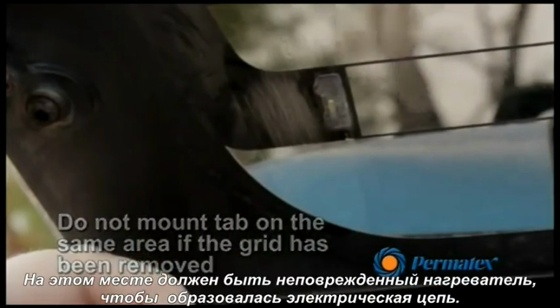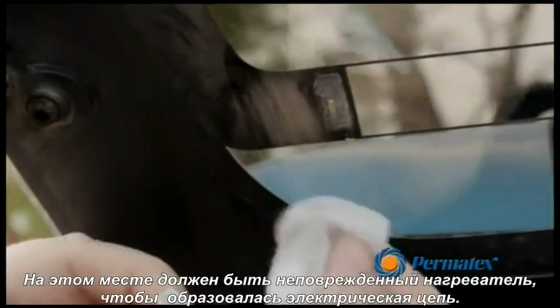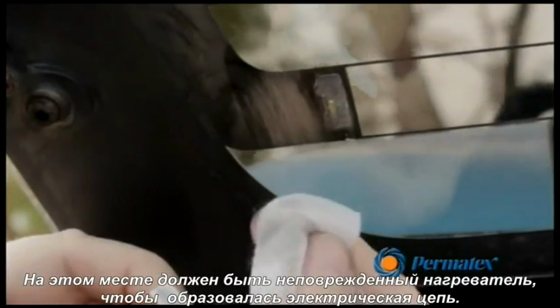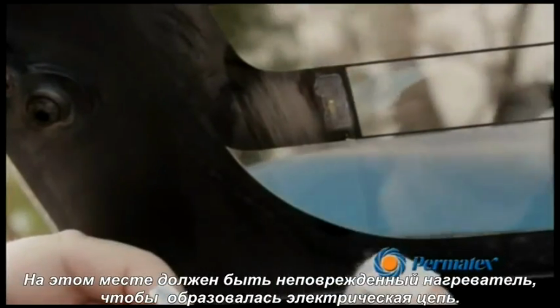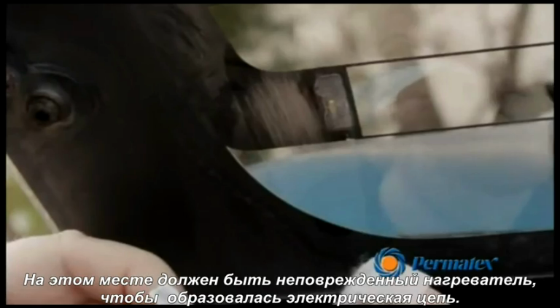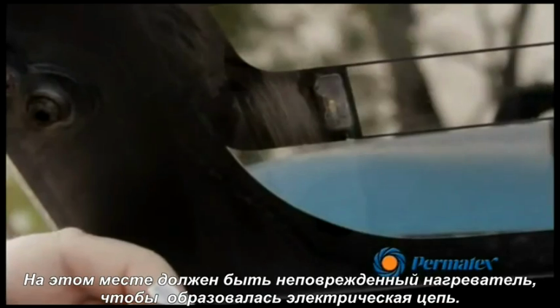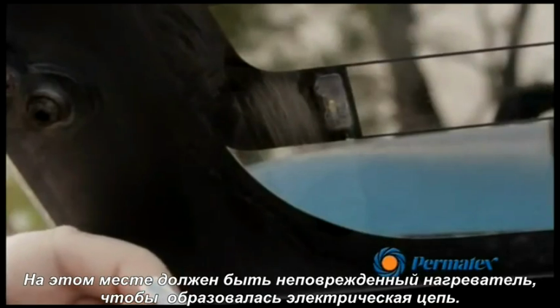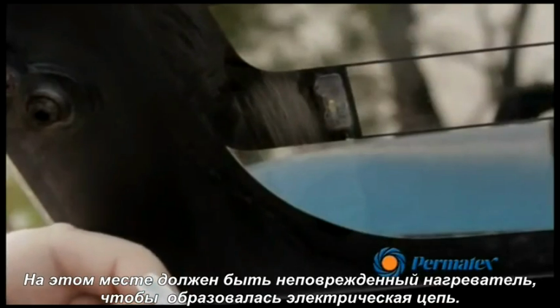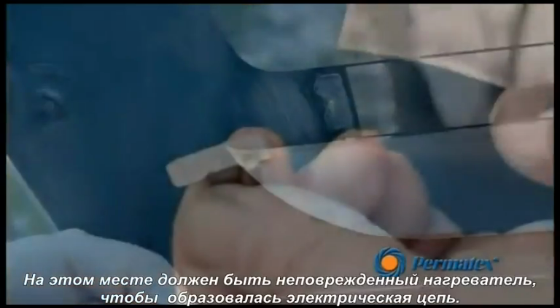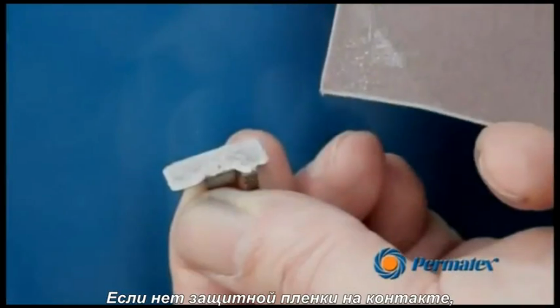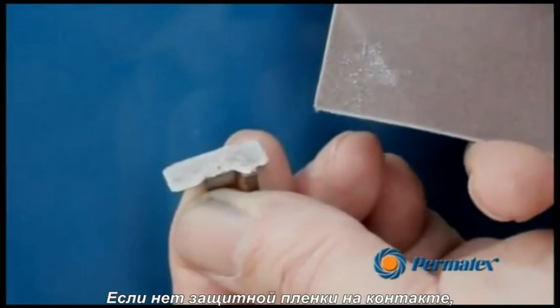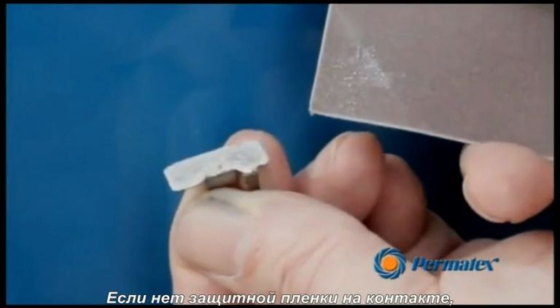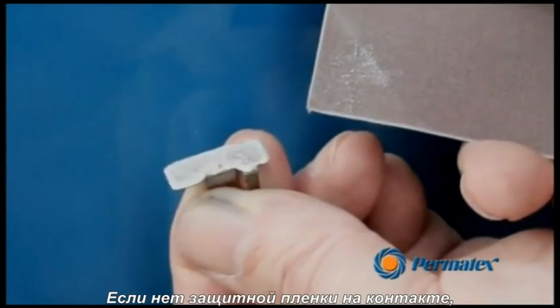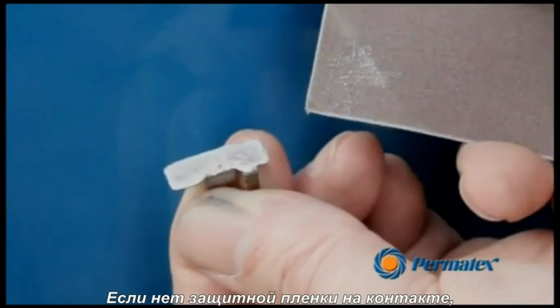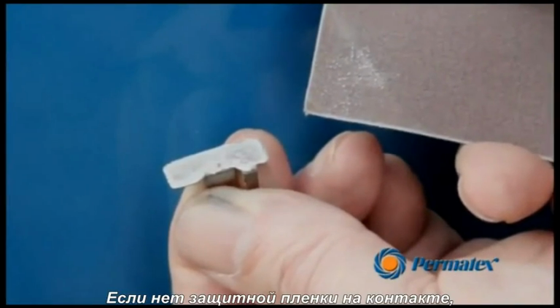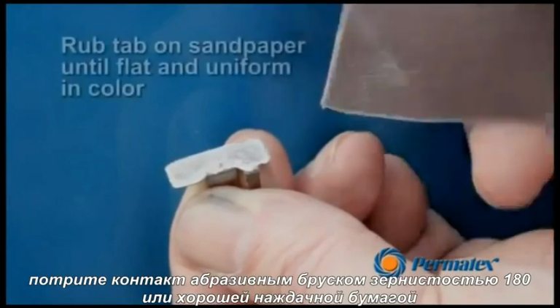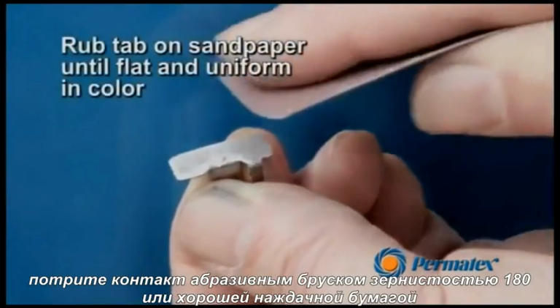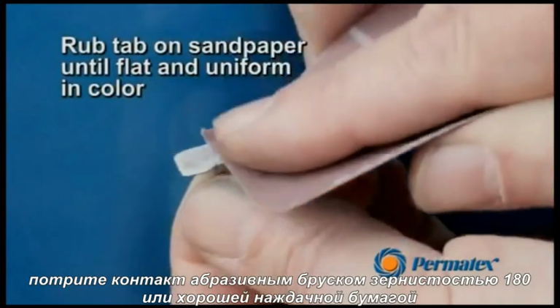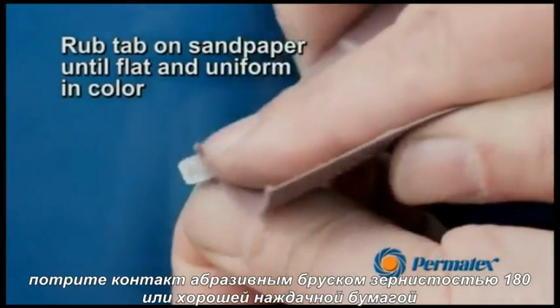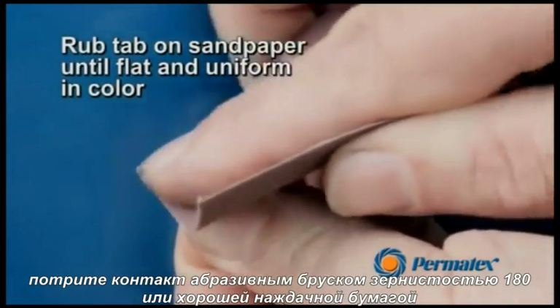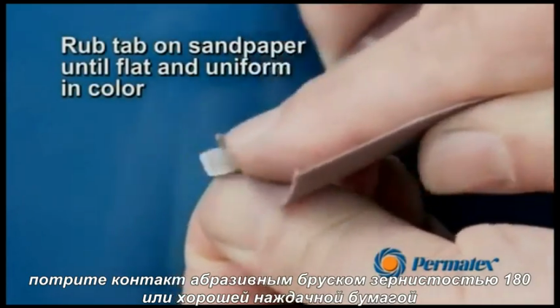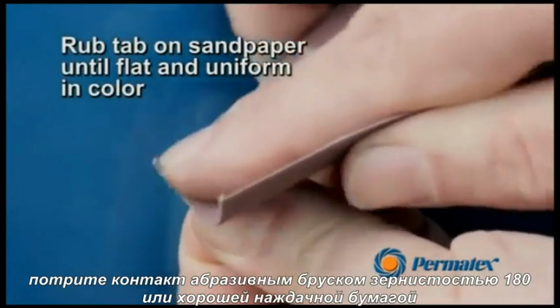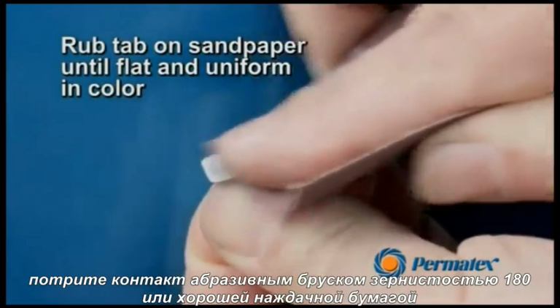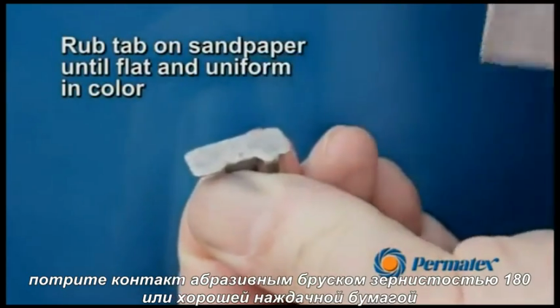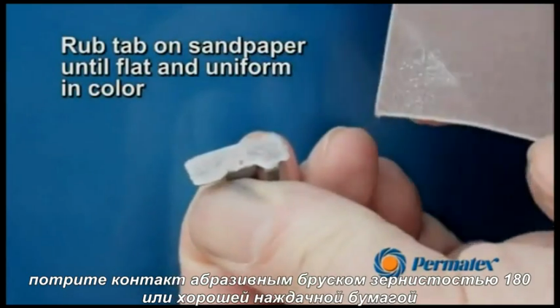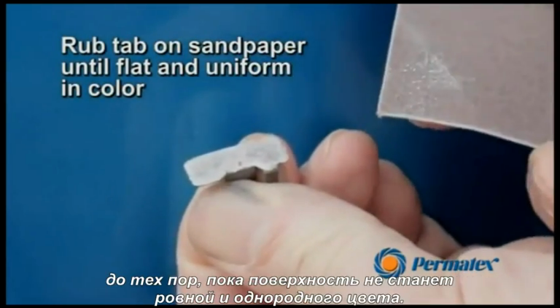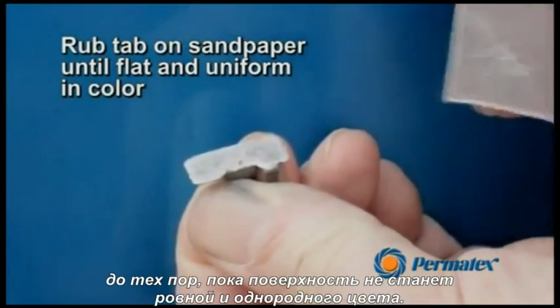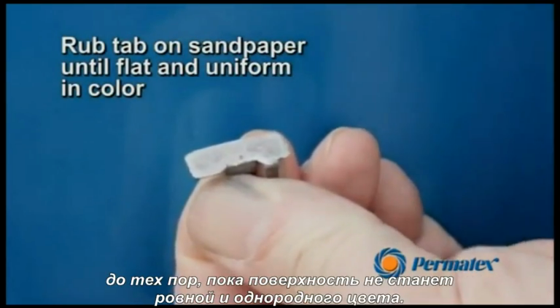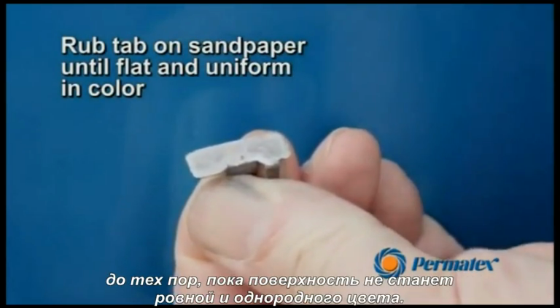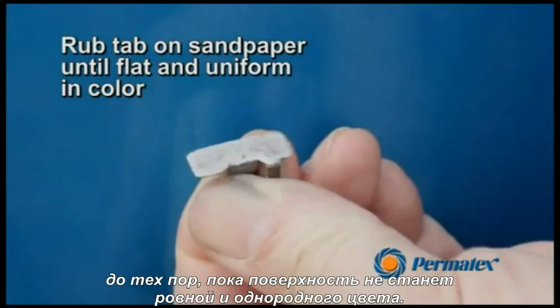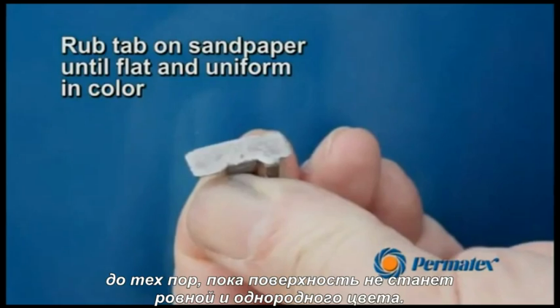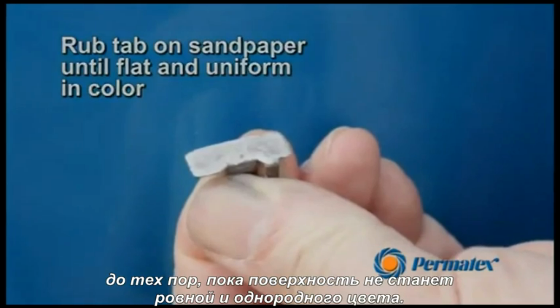There must be some grid so that a complete circuit can be made. If the grid has come off with the tab, rub the tab on a flat piece of 180 grit or finer sandpaper until the surface is flat and the same color.